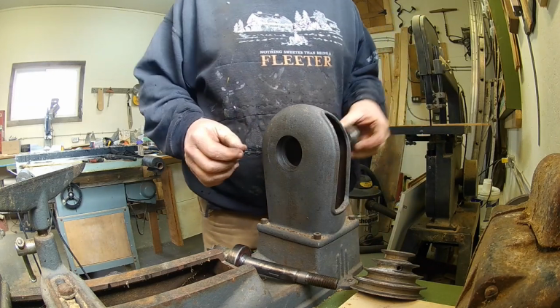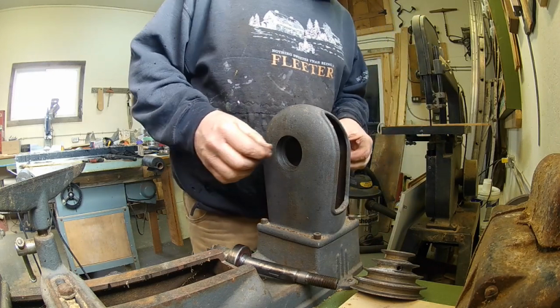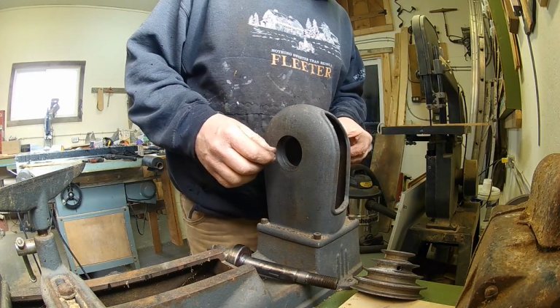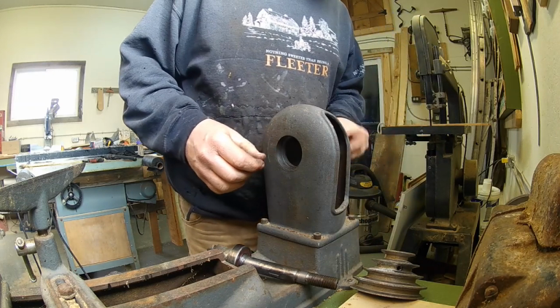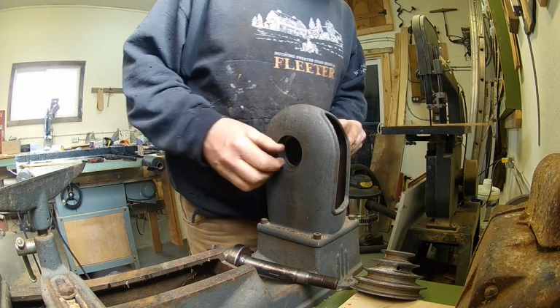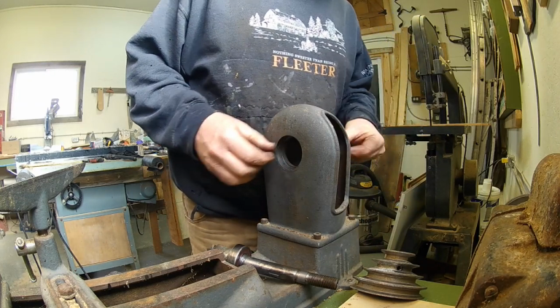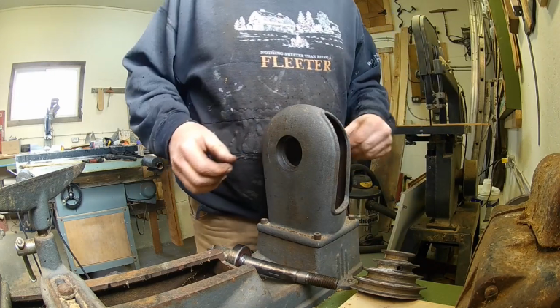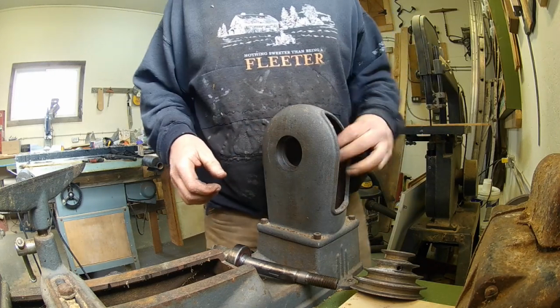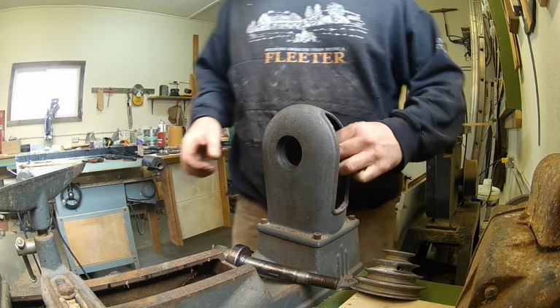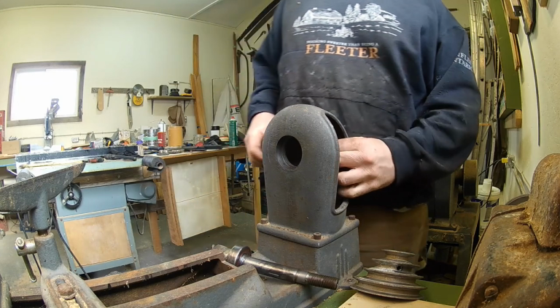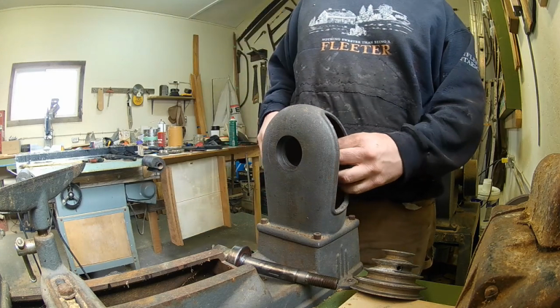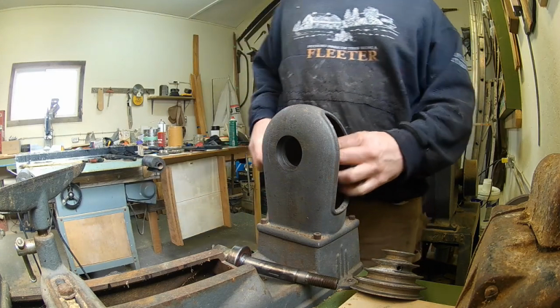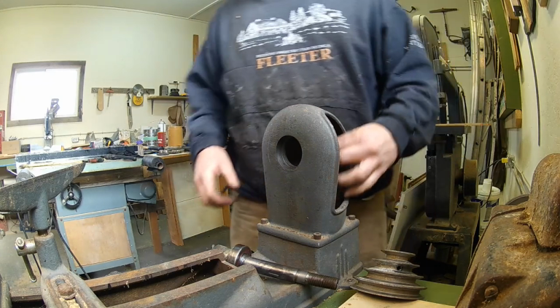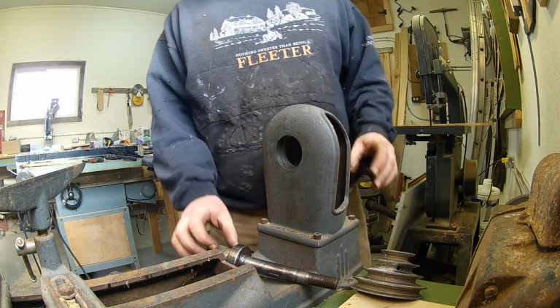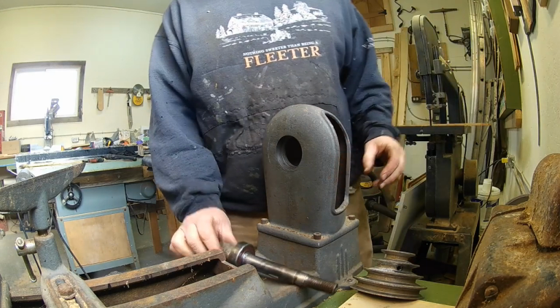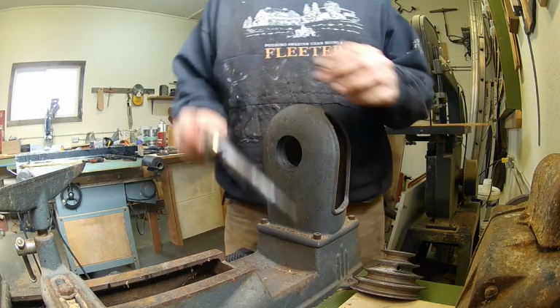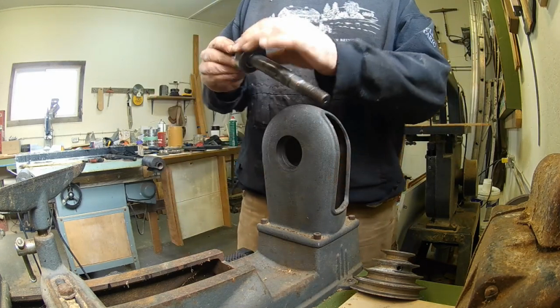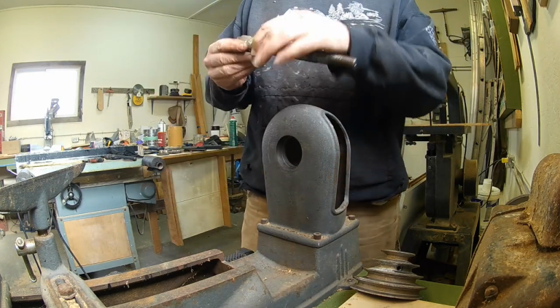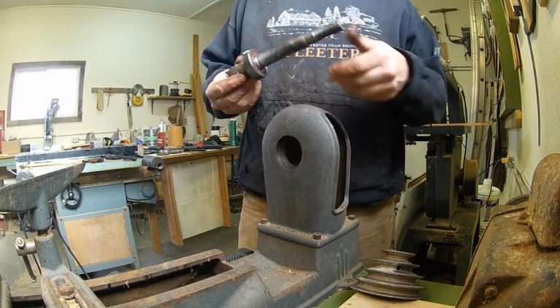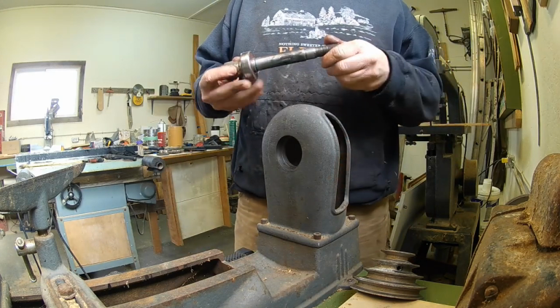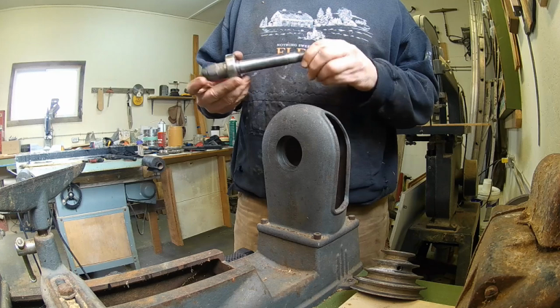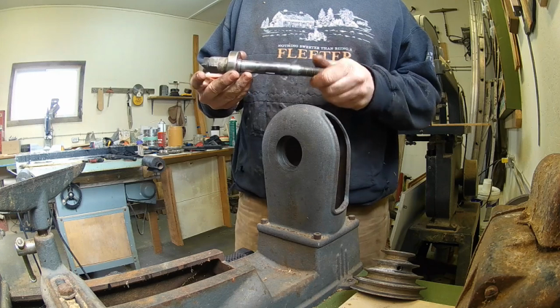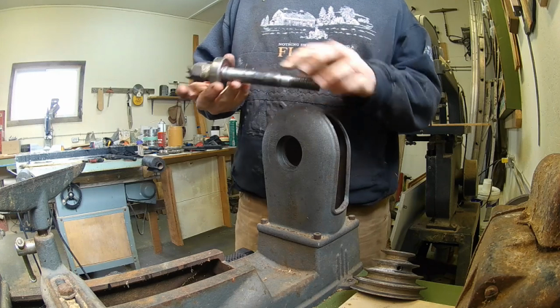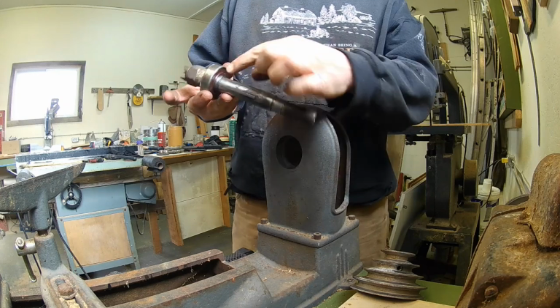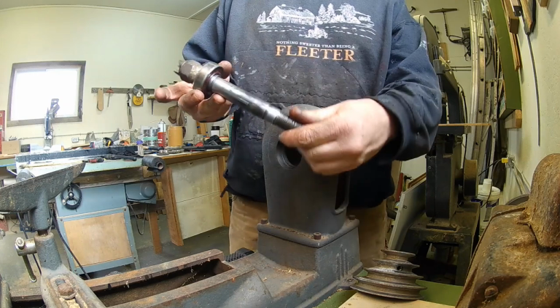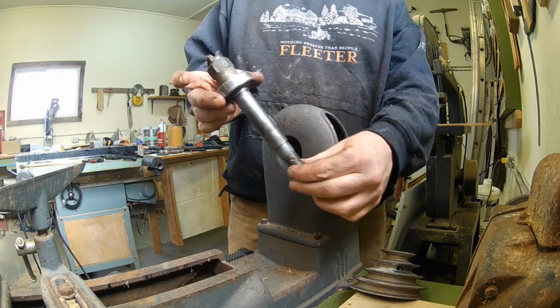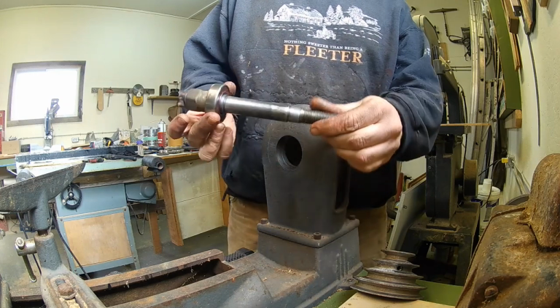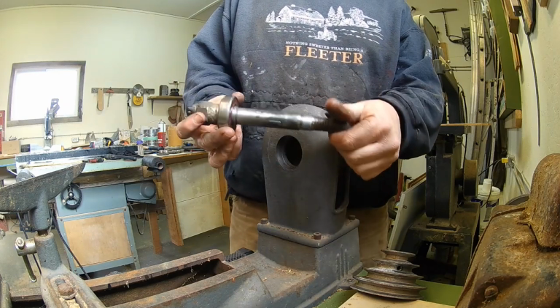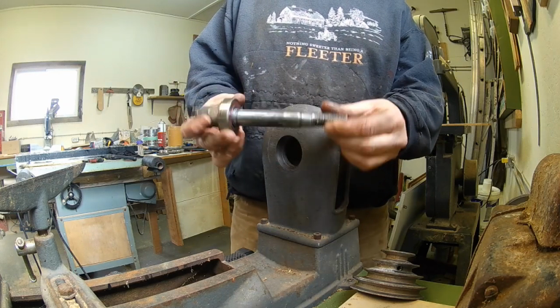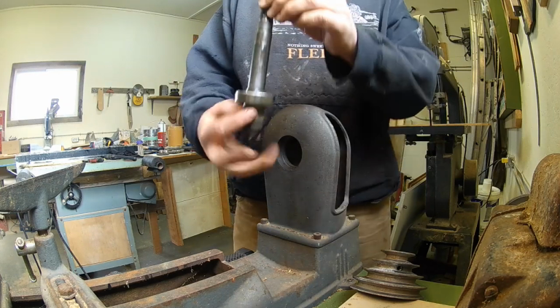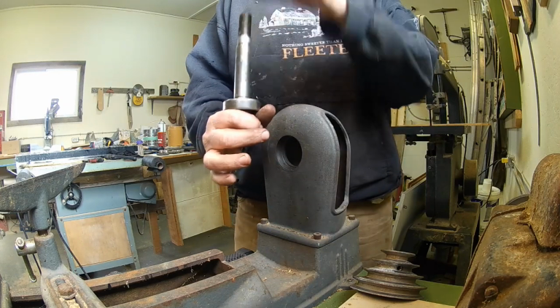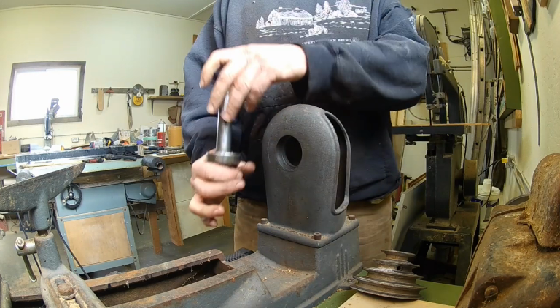Now is a good time to do bearings if you need to. This one has a new bearing on this side and the other bearing is in good shape. These just press onto the shaft — if you need to replace one, put it in a vise and tap it out, or use a press if you prefer.